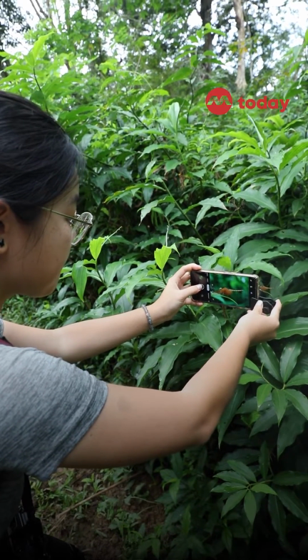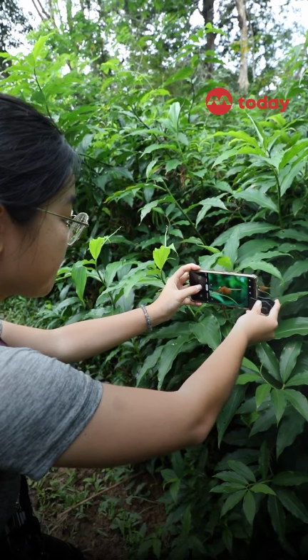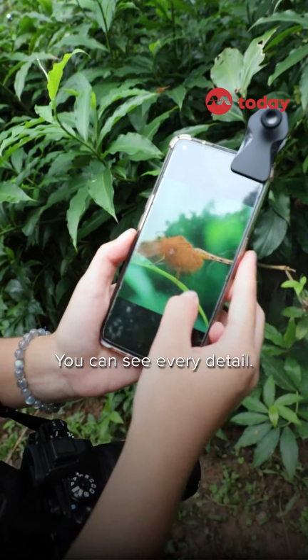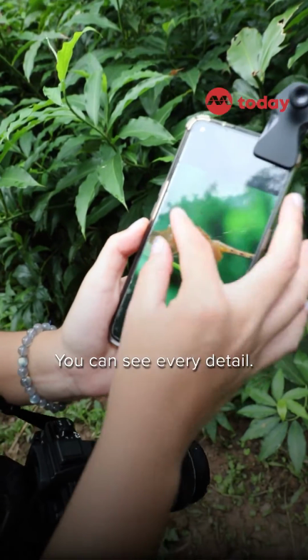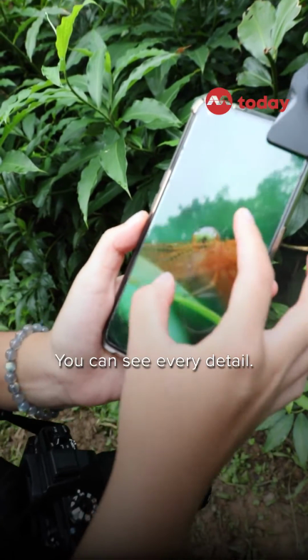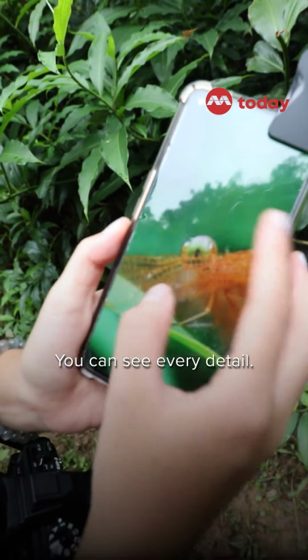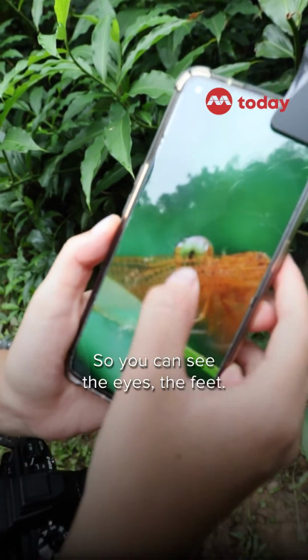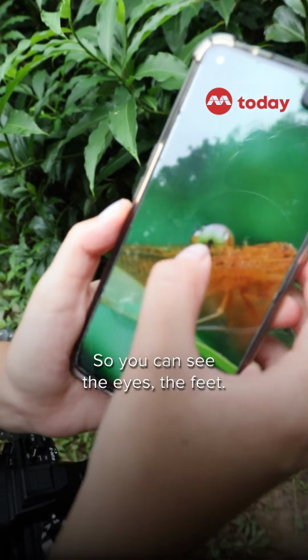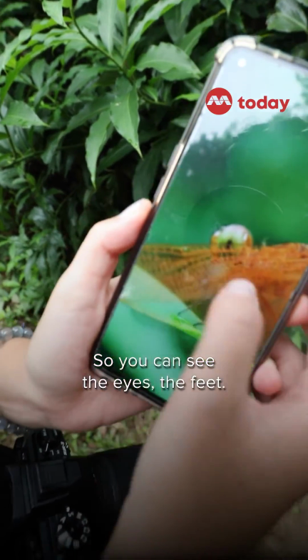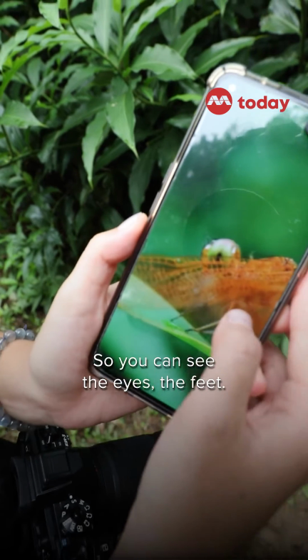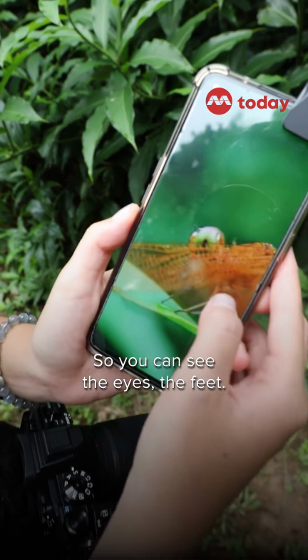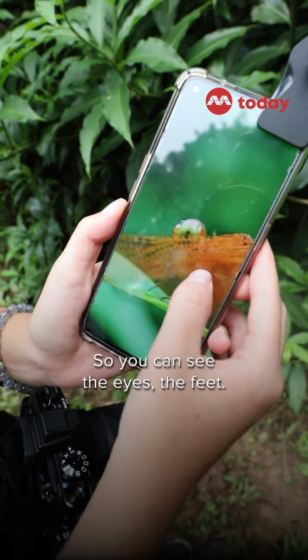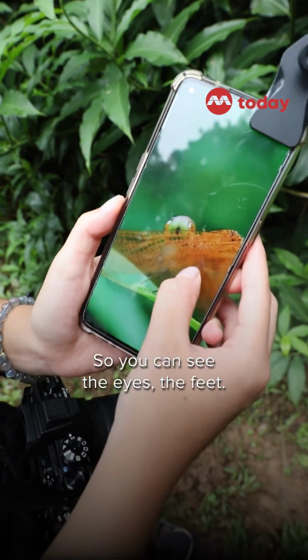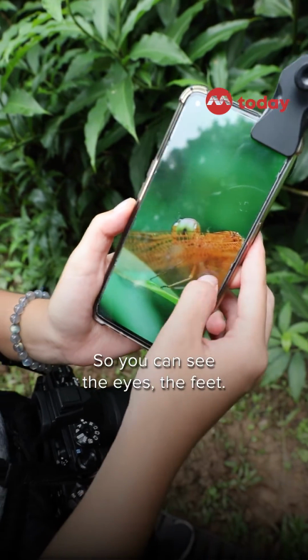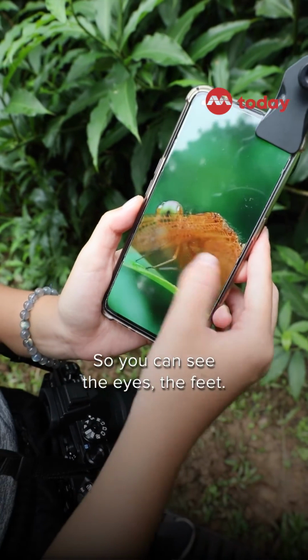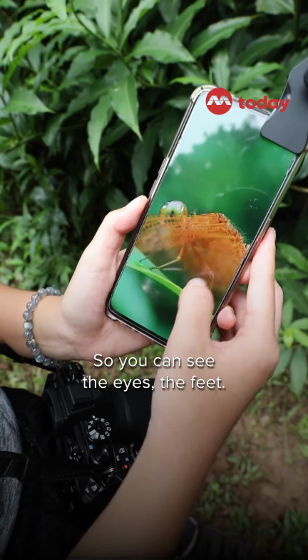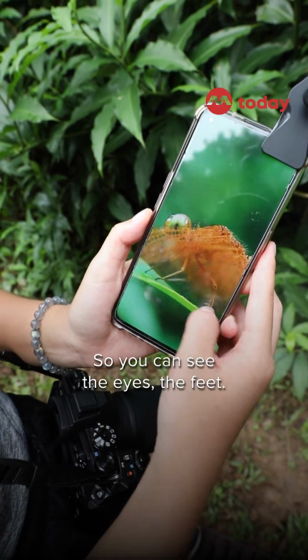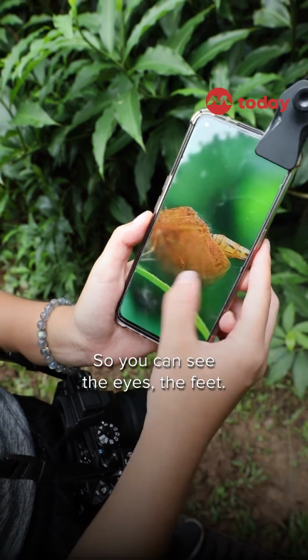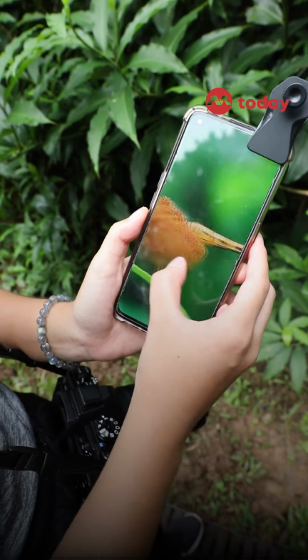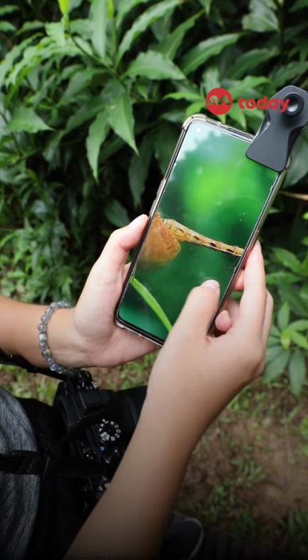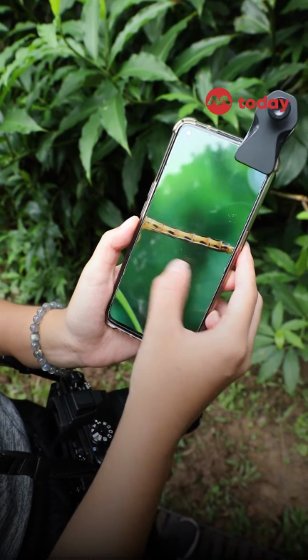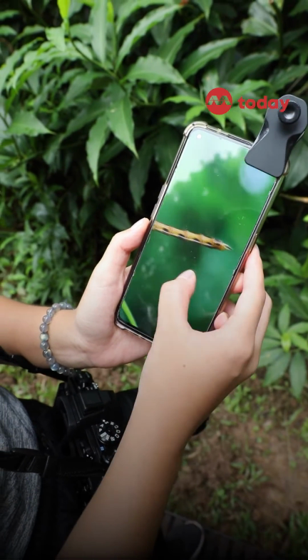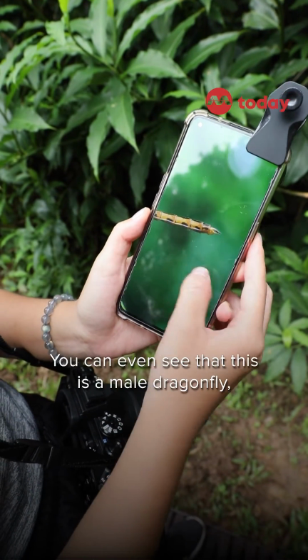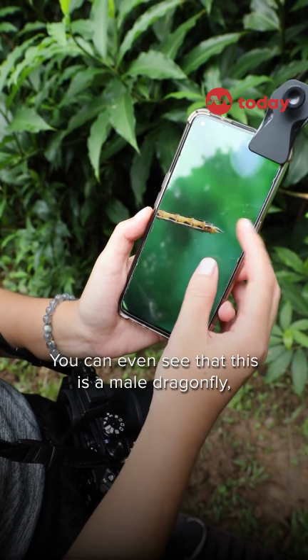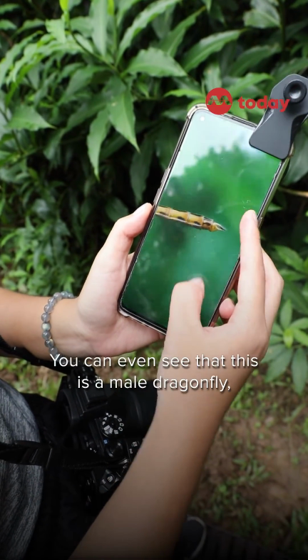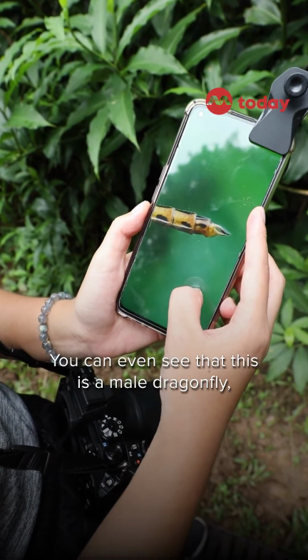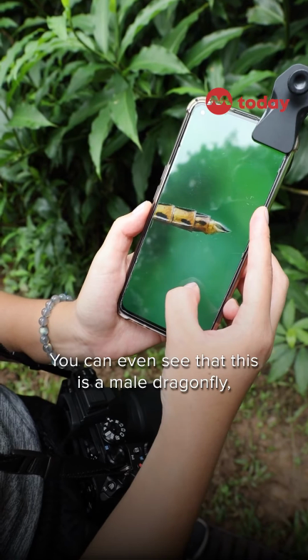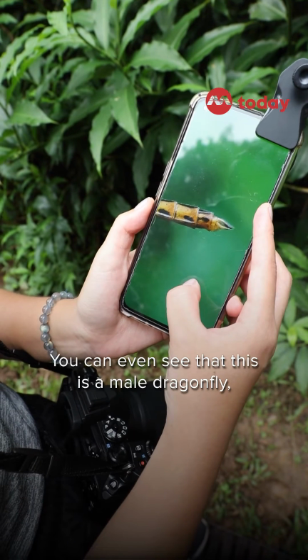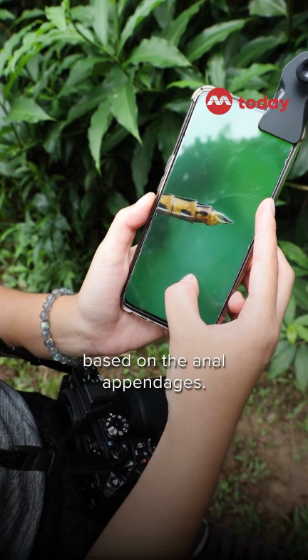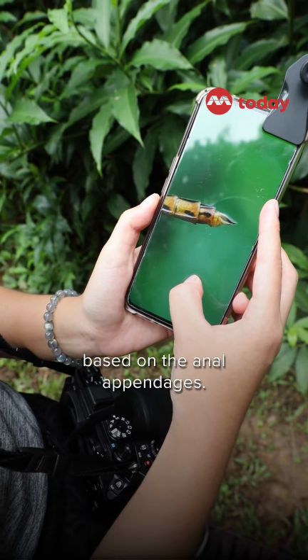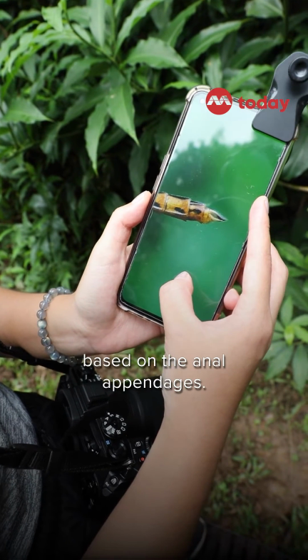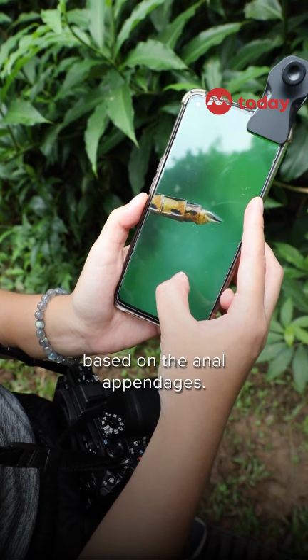You can see every detail. You can see the eyes, the feet. You can even see that this is a male based on the inner appendages.